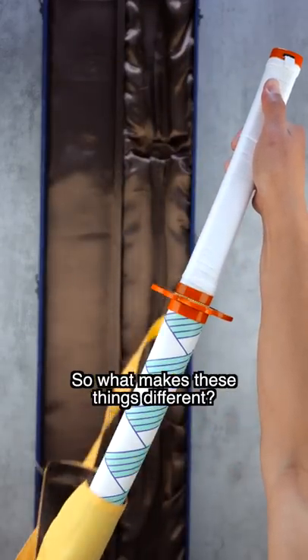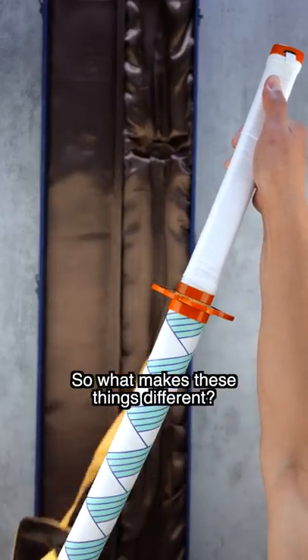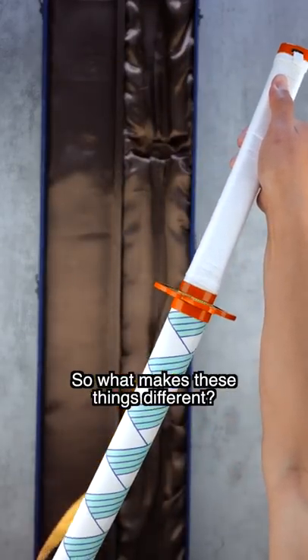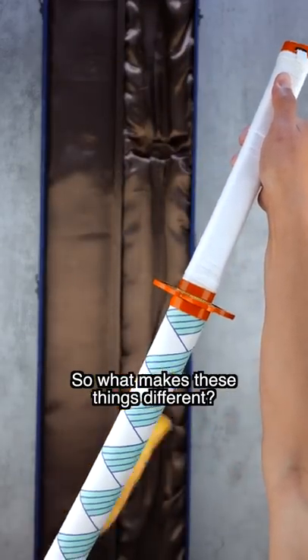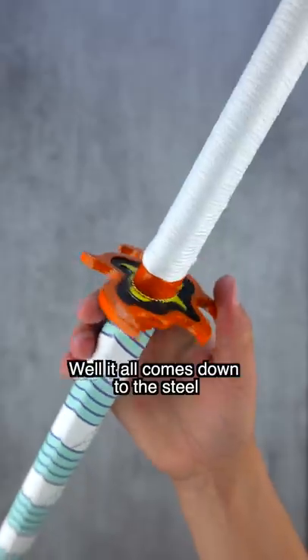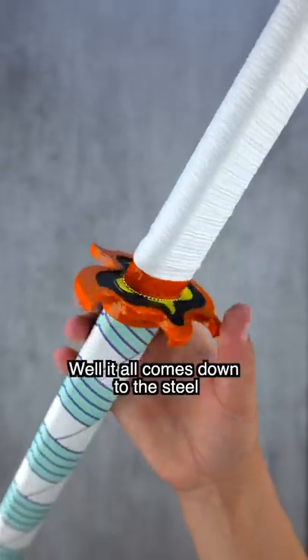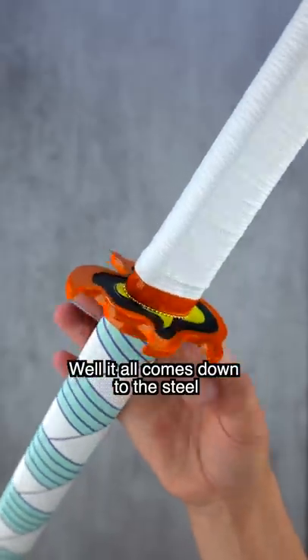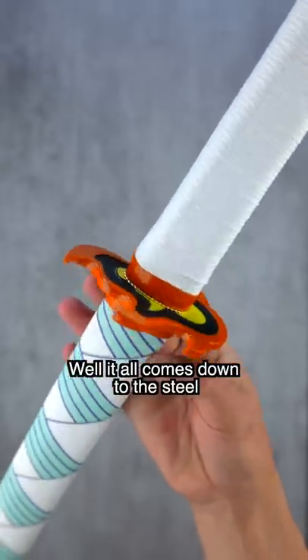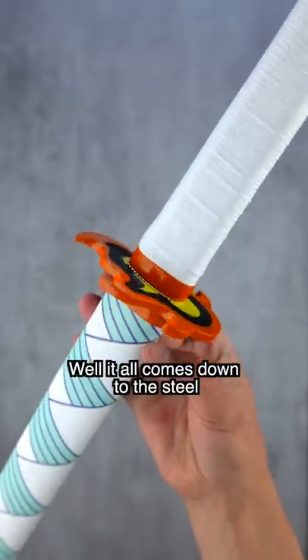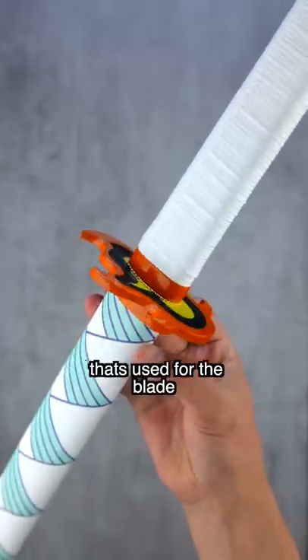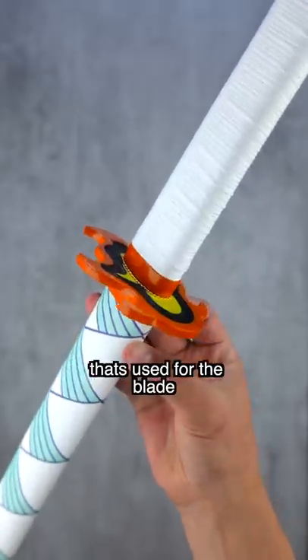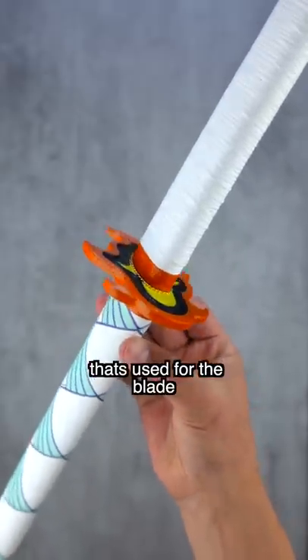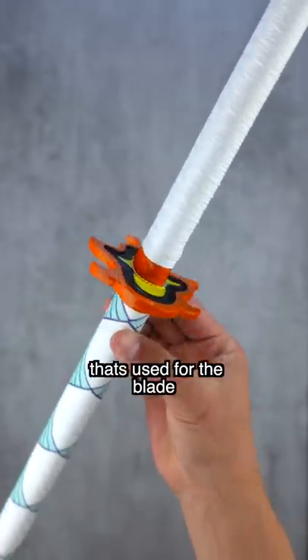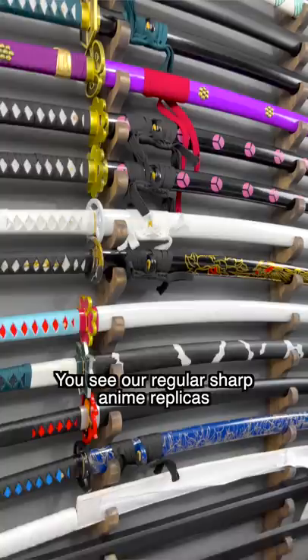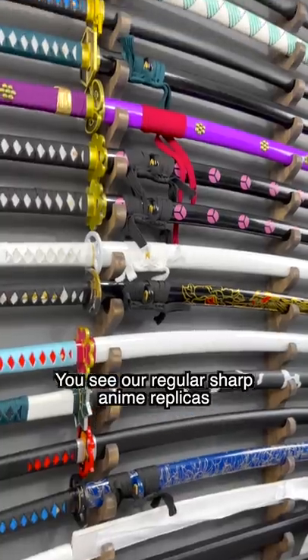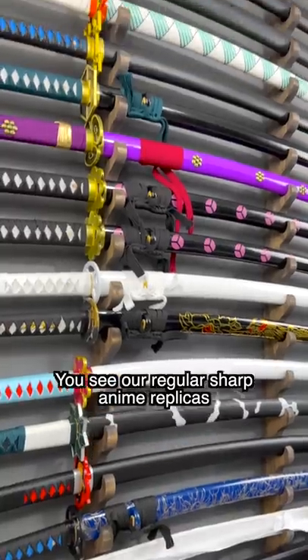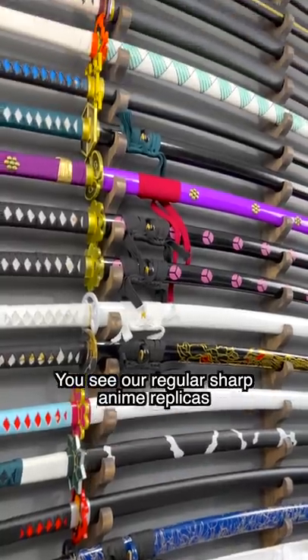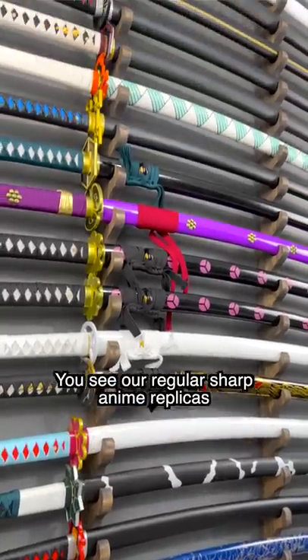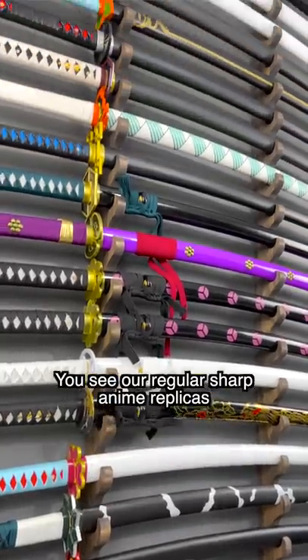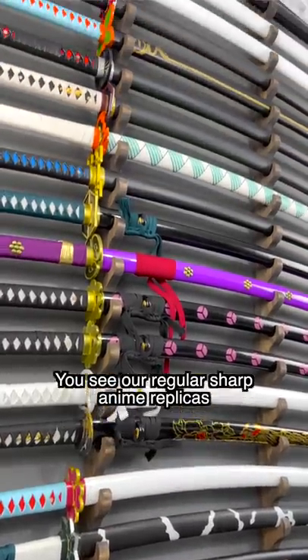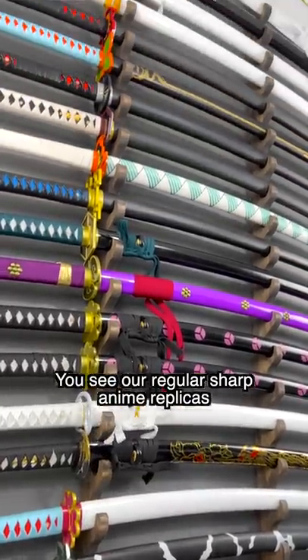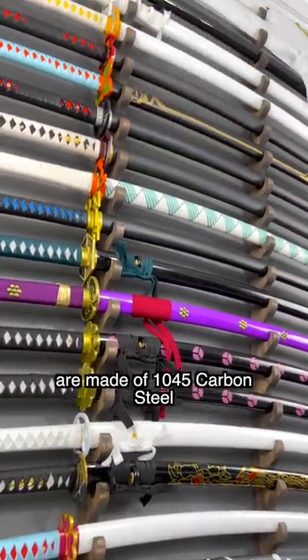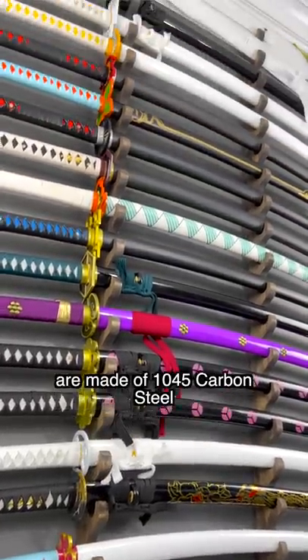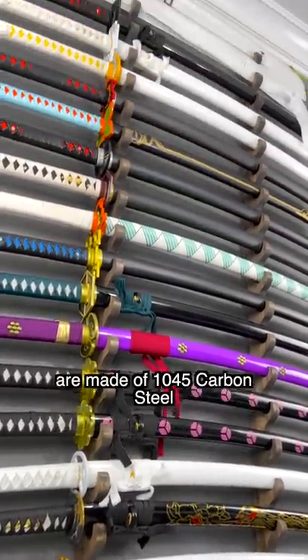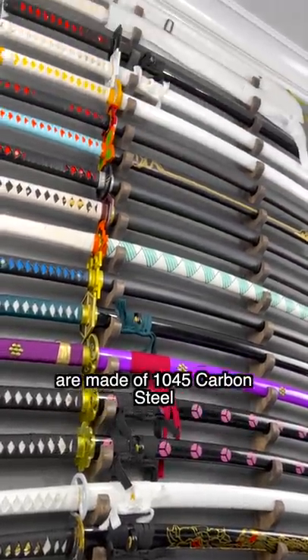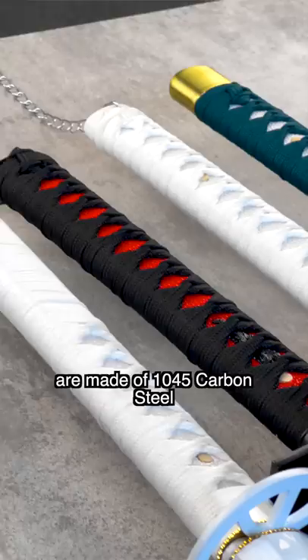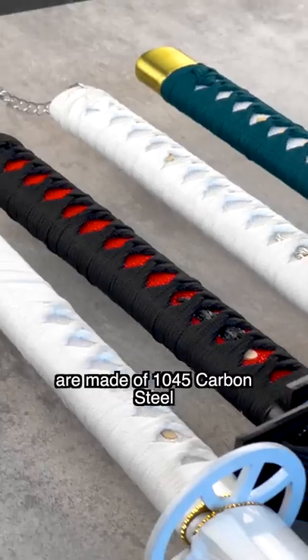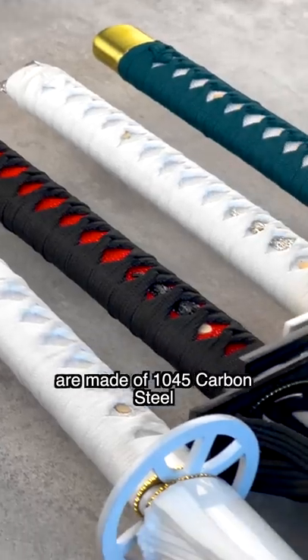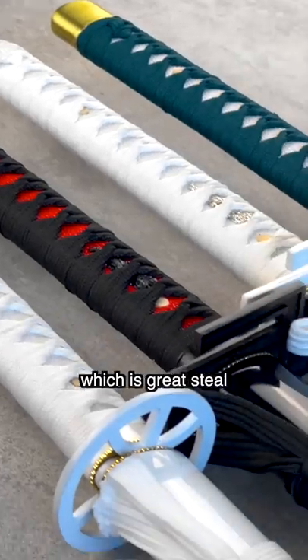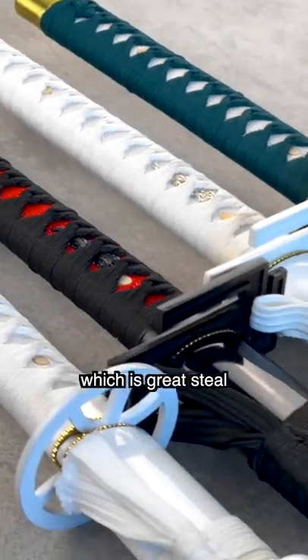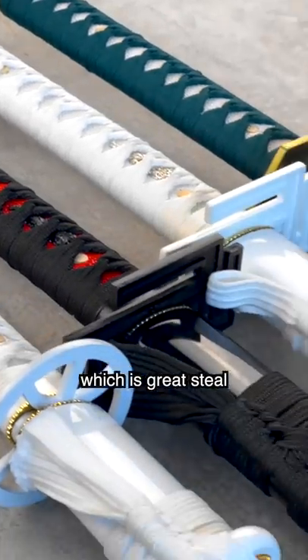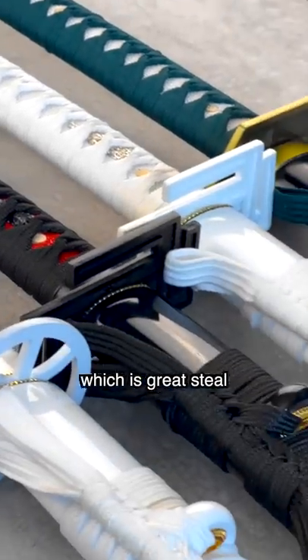So what makes these things different? Well, it all comes down to the steel that's used for the blade. You see, our regular sharp anime replicas are made of 1045 carbon steel, which is great steel.